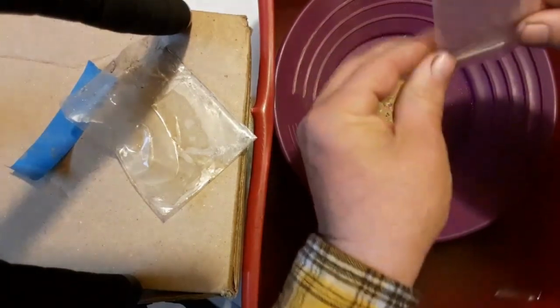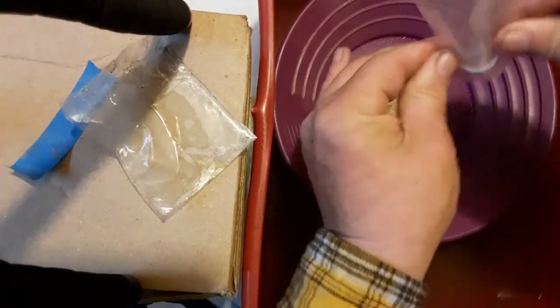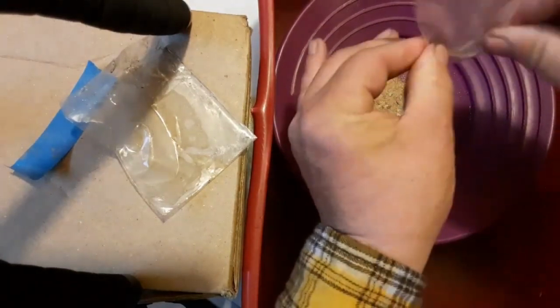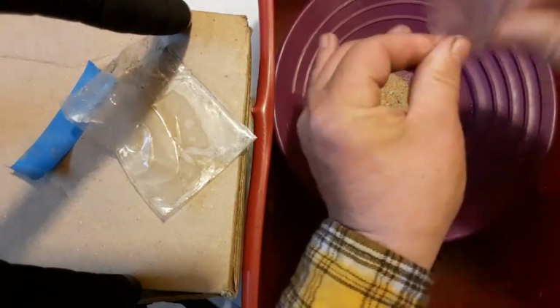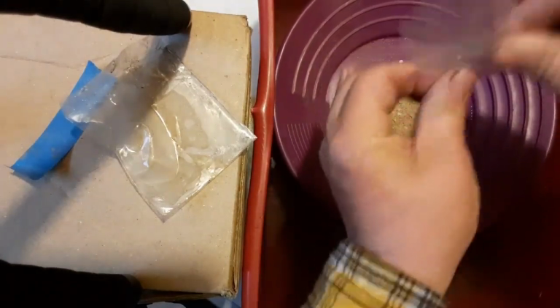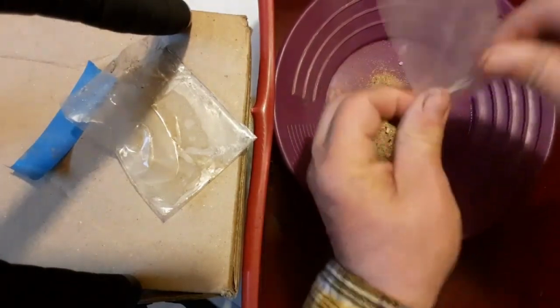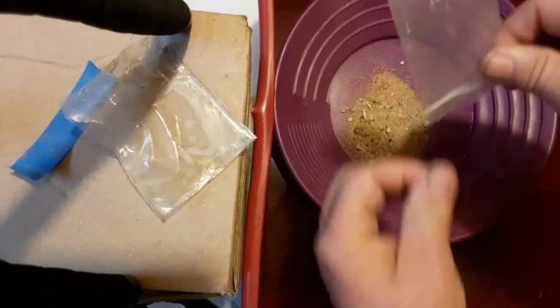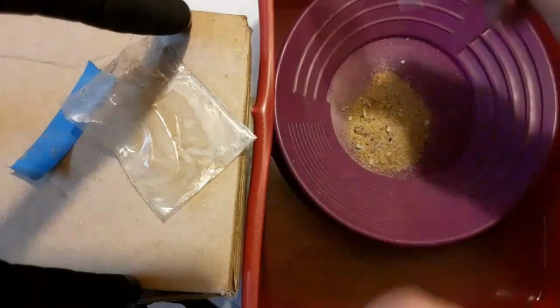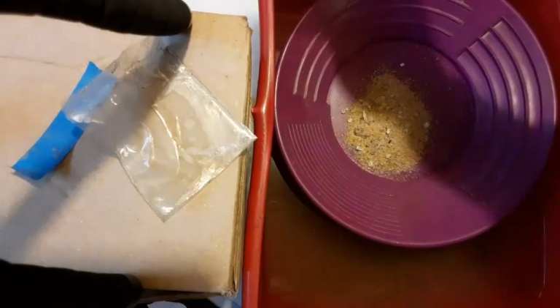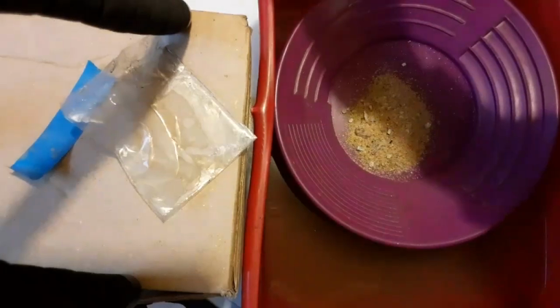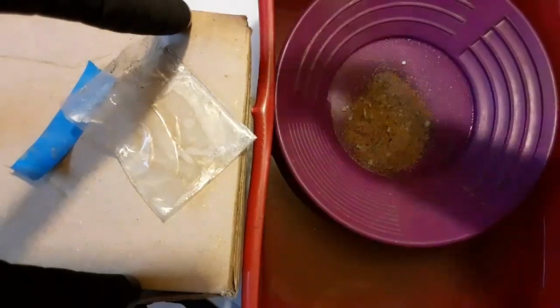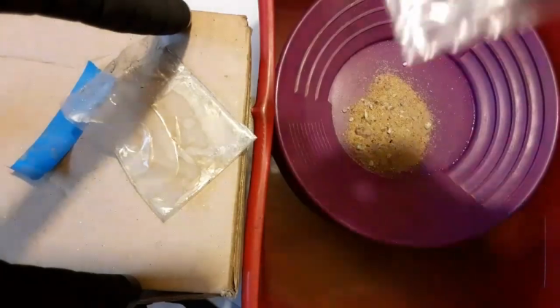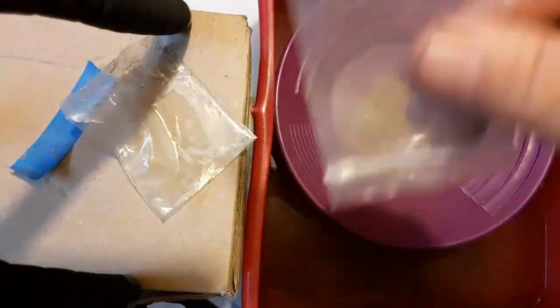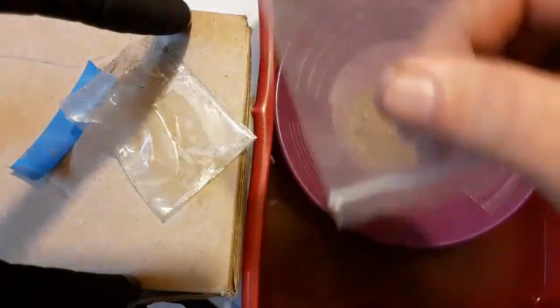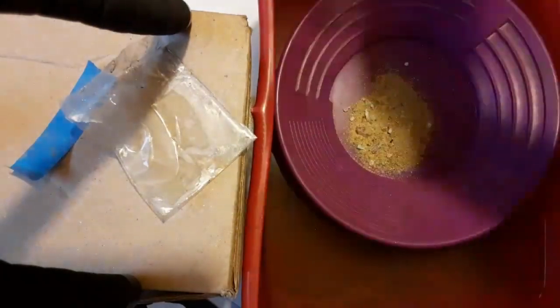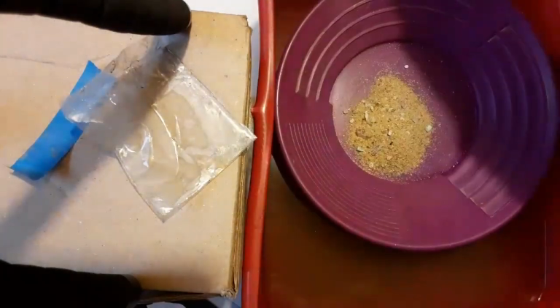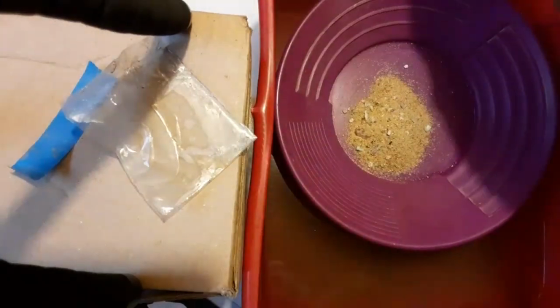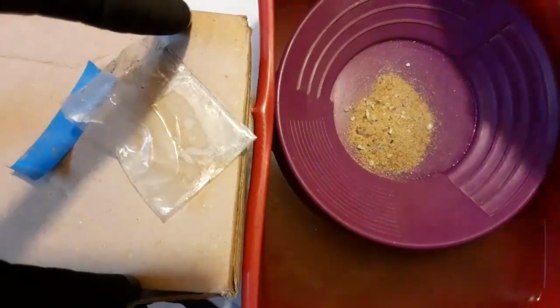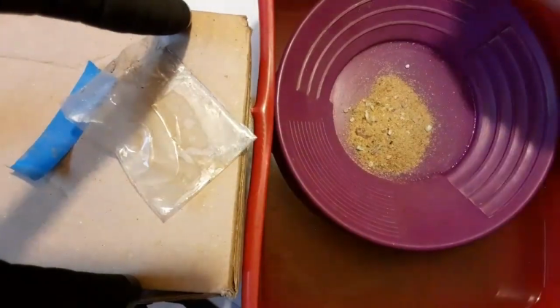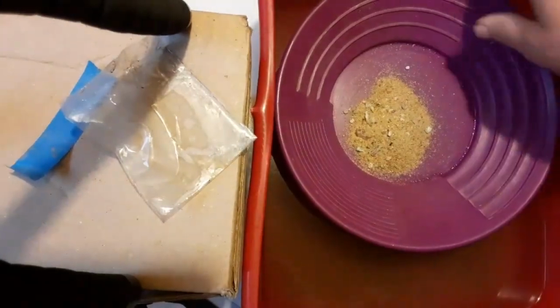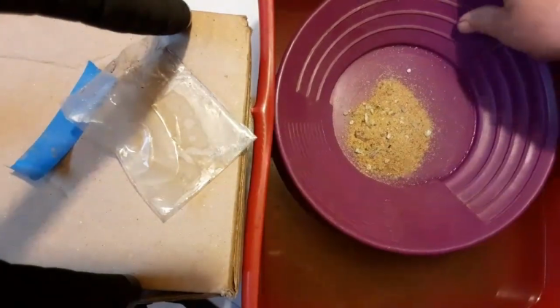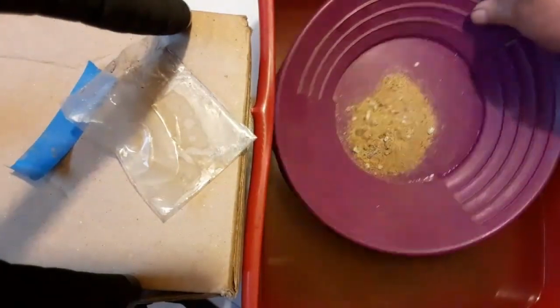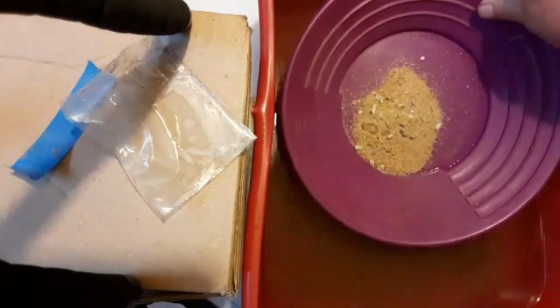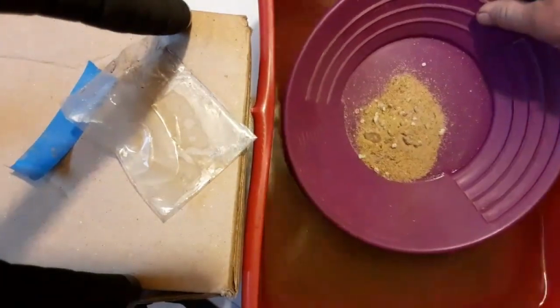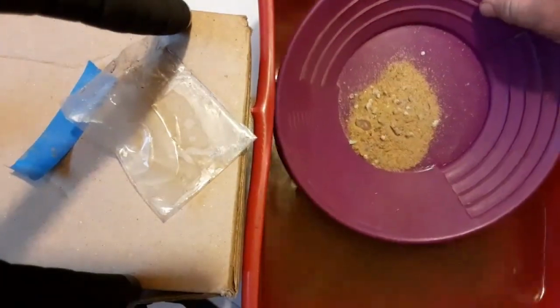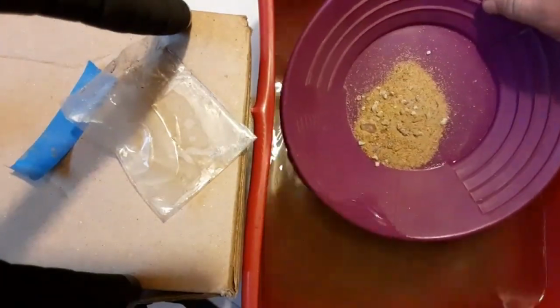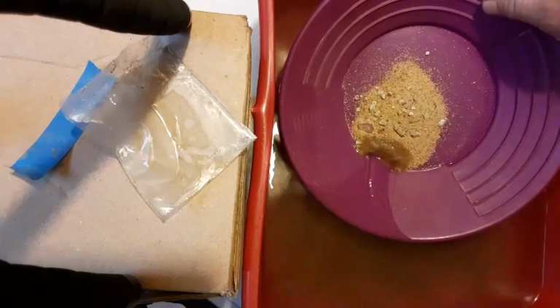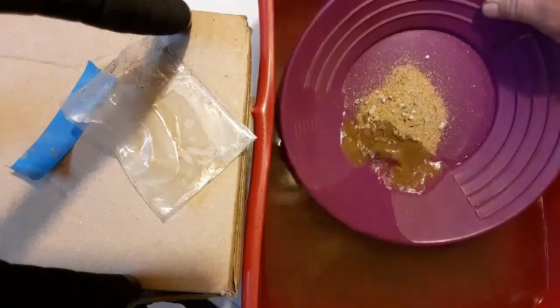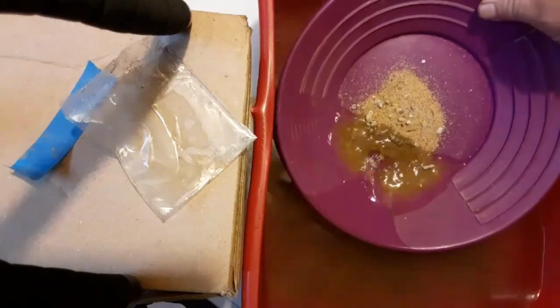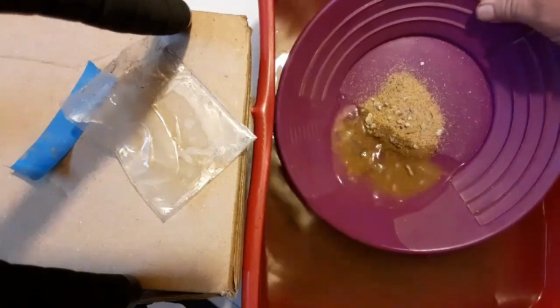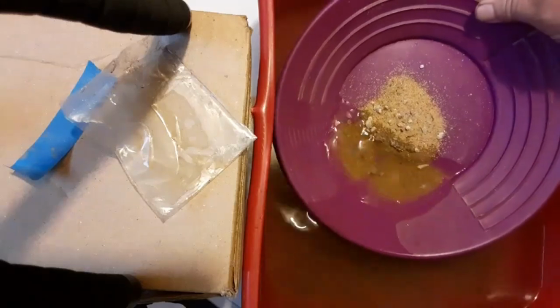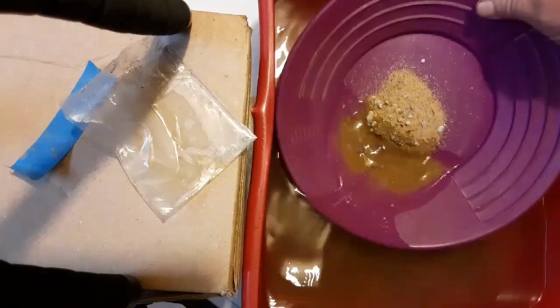Two and a half ounces all empty. Let's get the gear wet and see what we'll come up with.